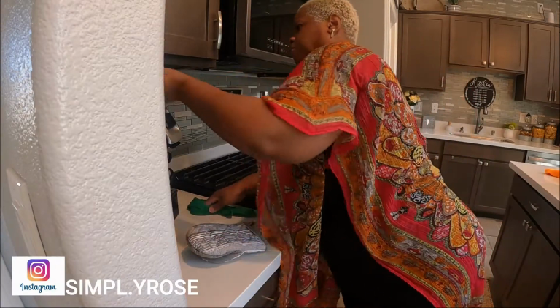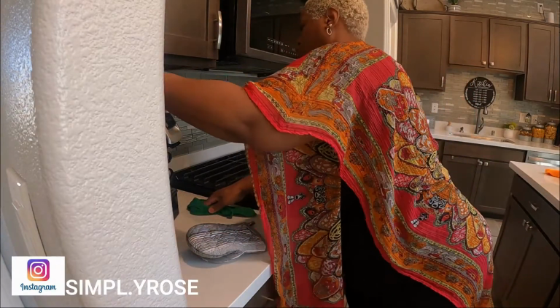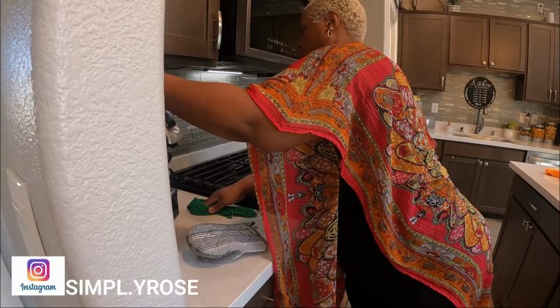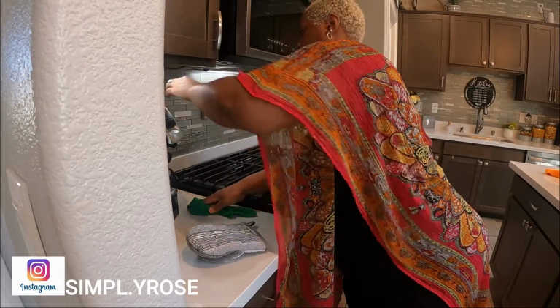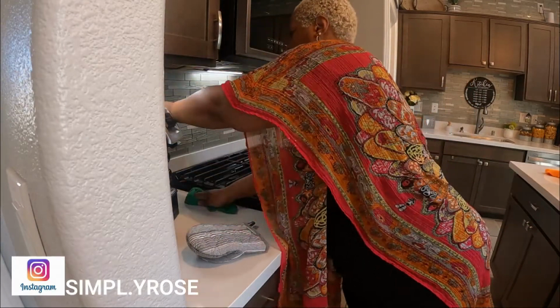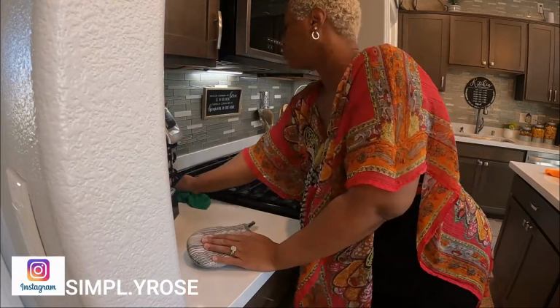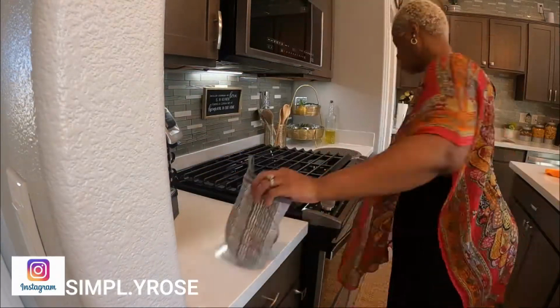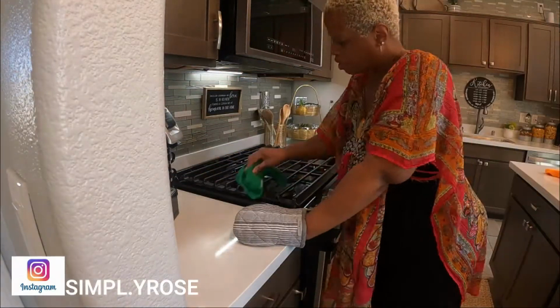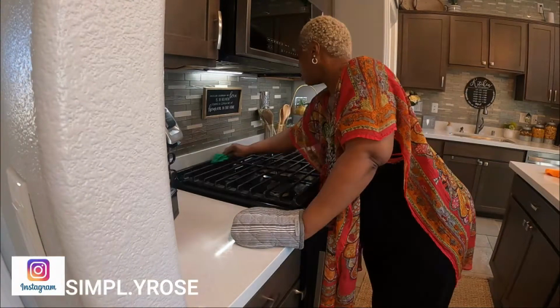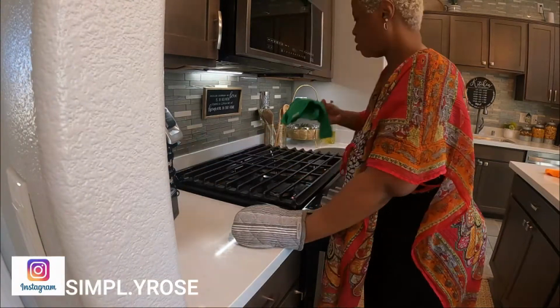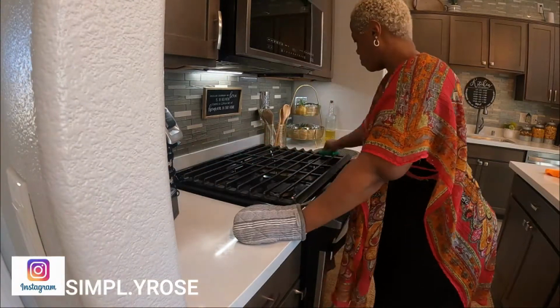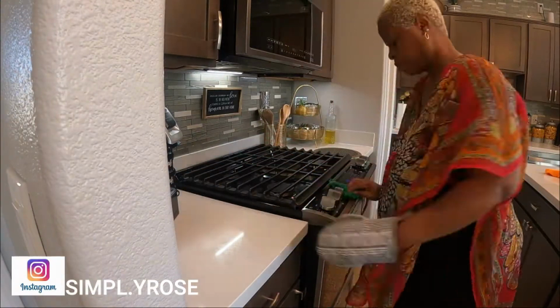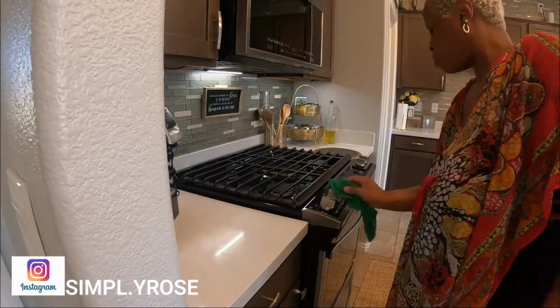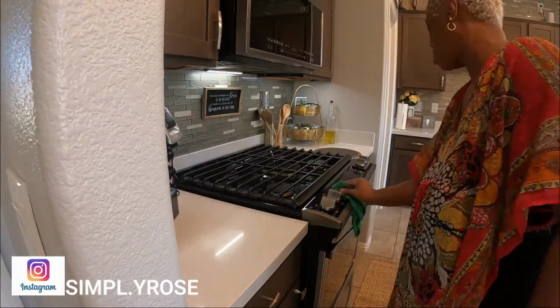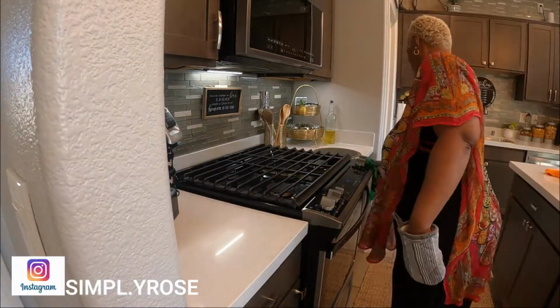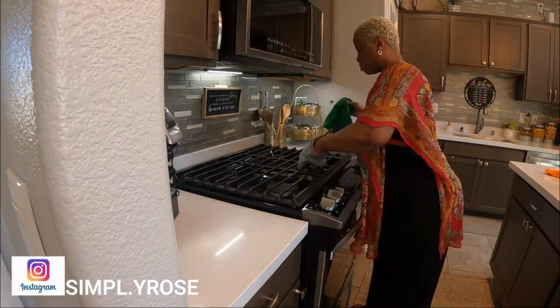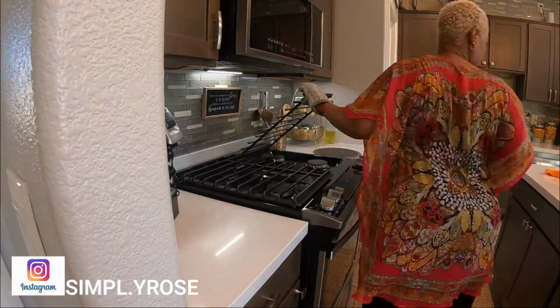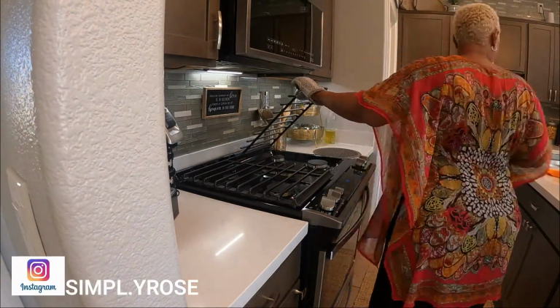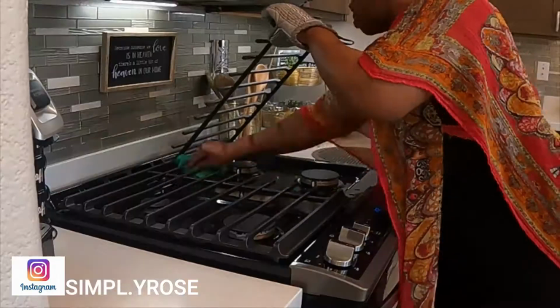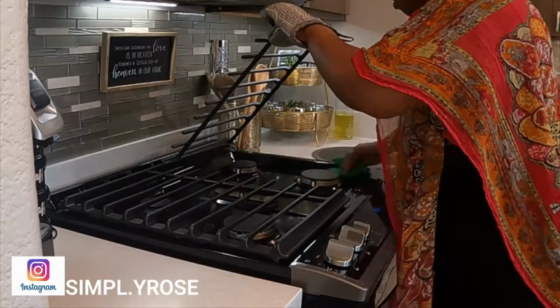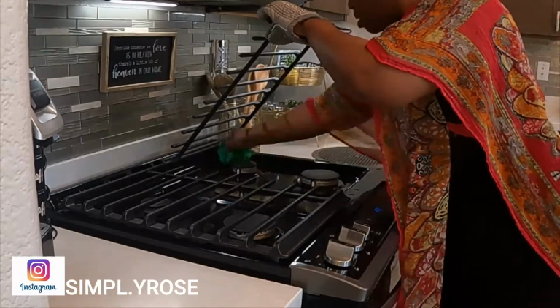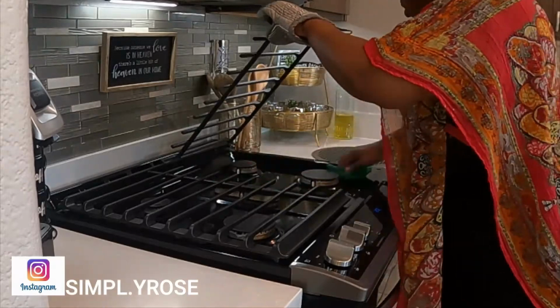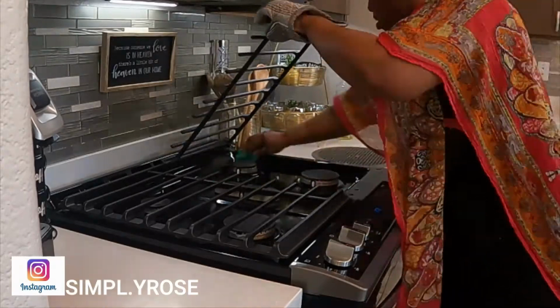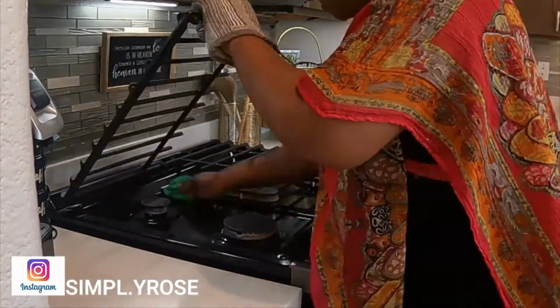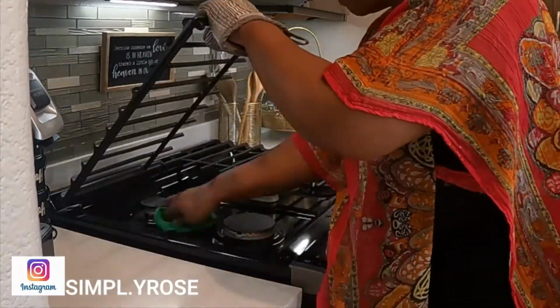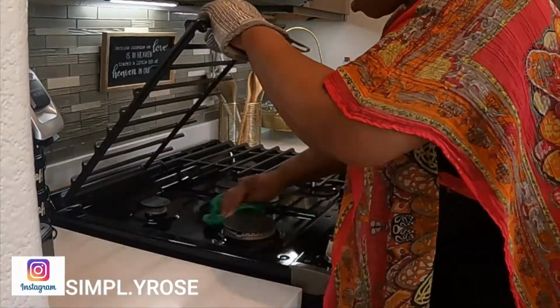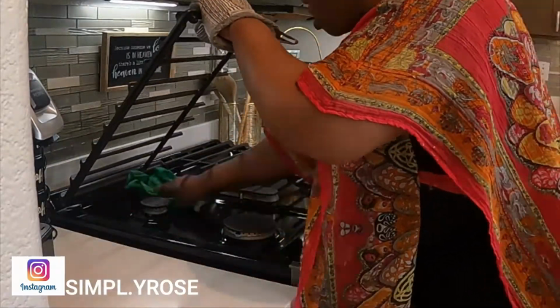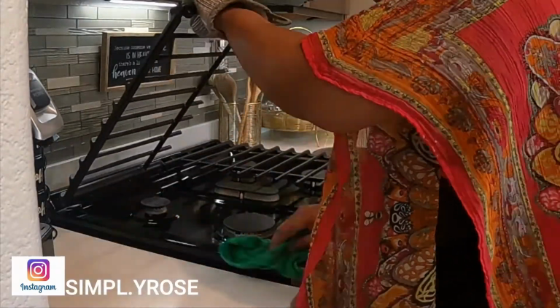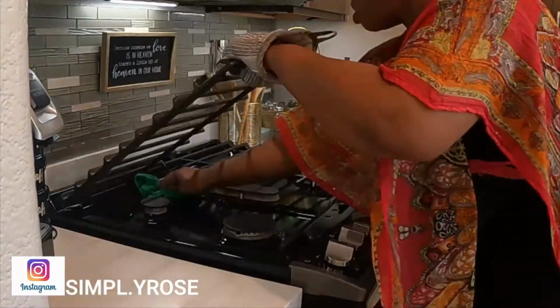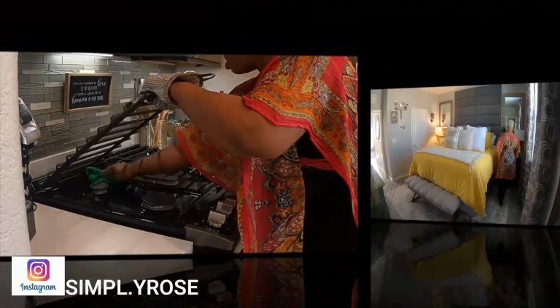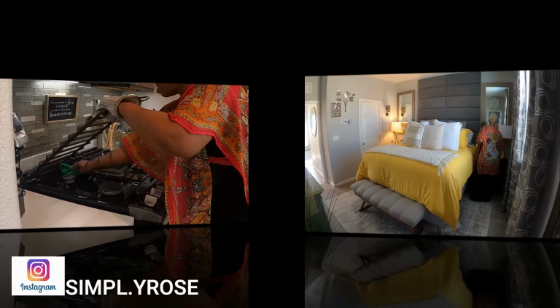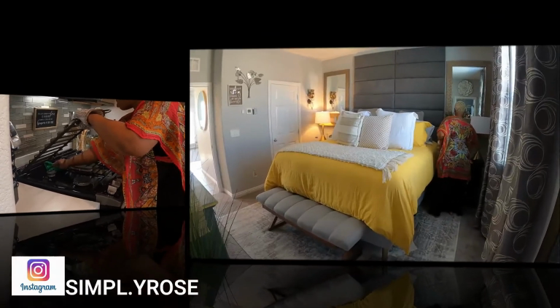You guys know I pop back and forth when I clean. This time I was actually making Ty something to eat earlier, so I was not able to clean off the stove top. Now that it's cool, I'm going to go ahead and get that wiped down.